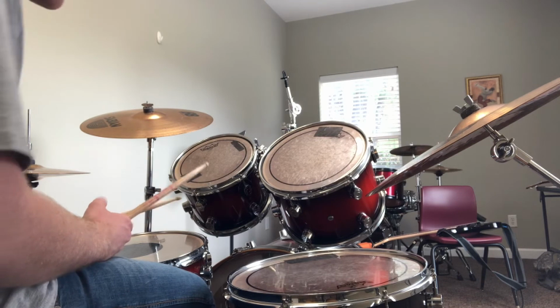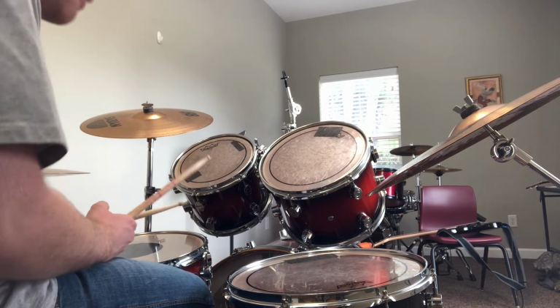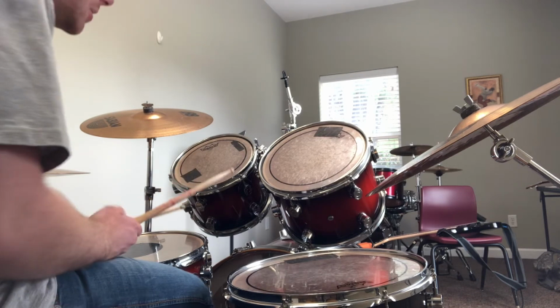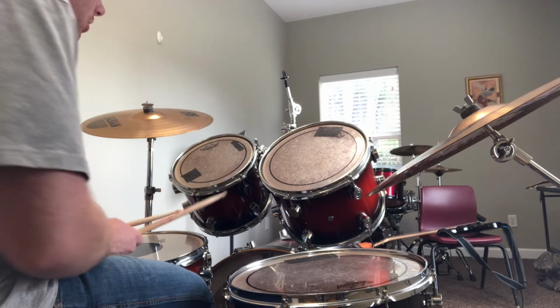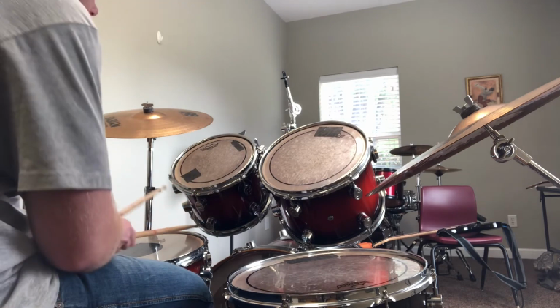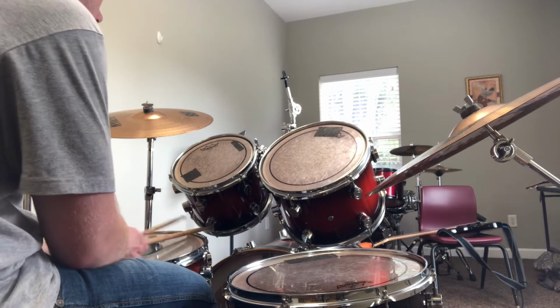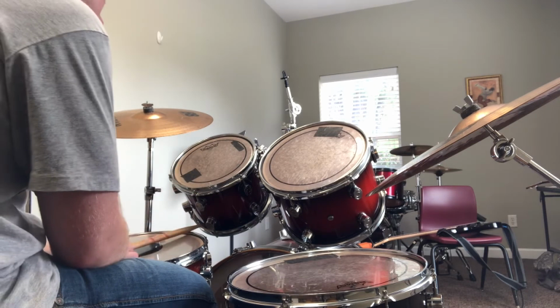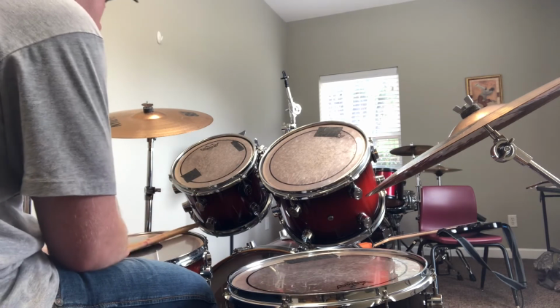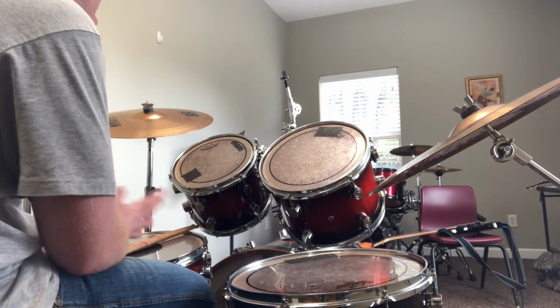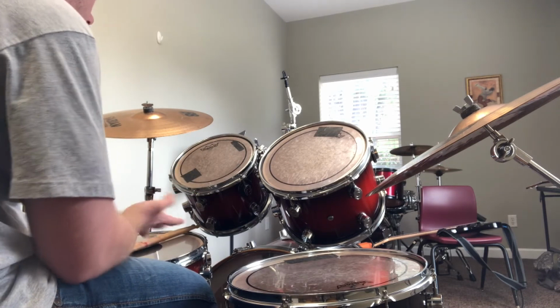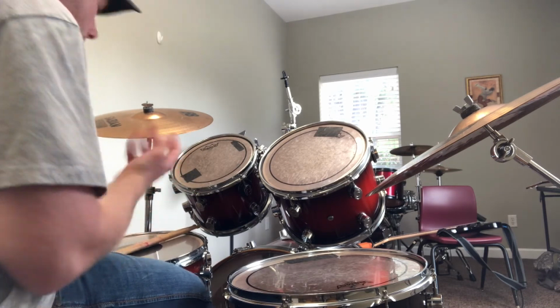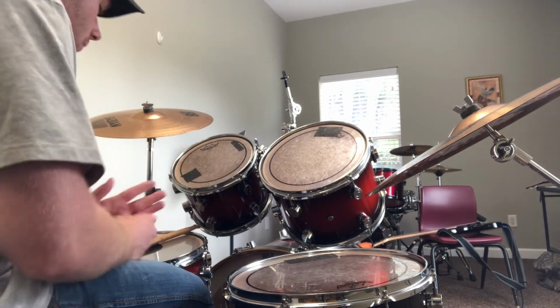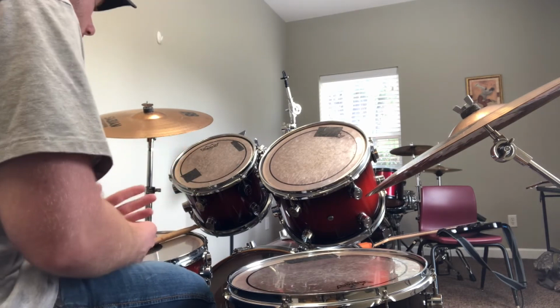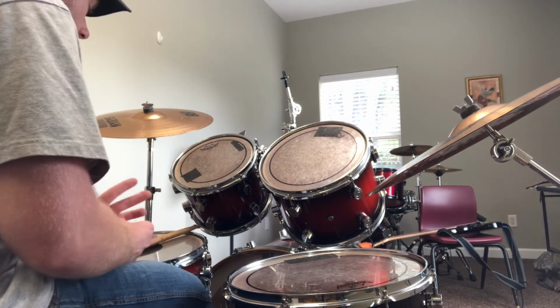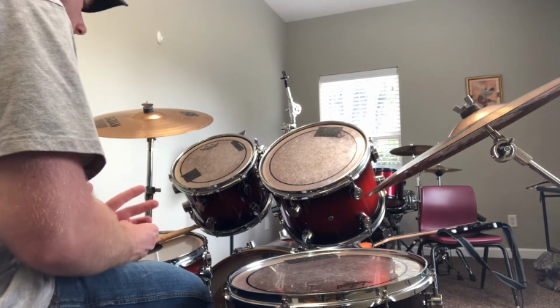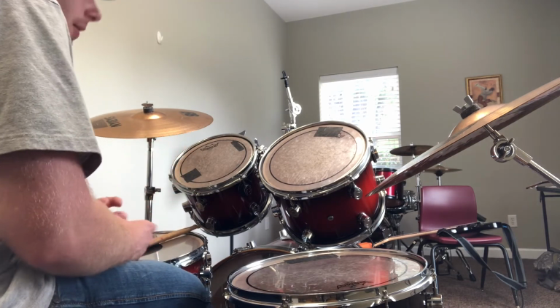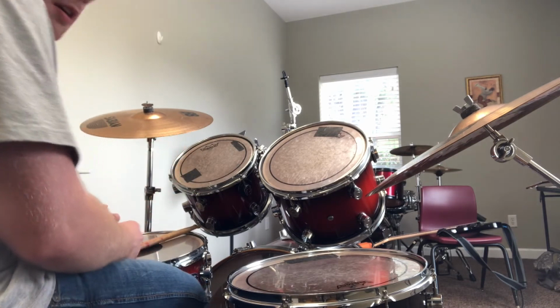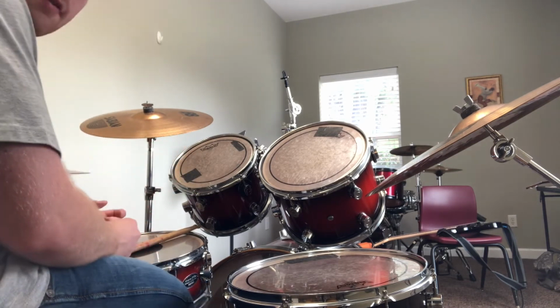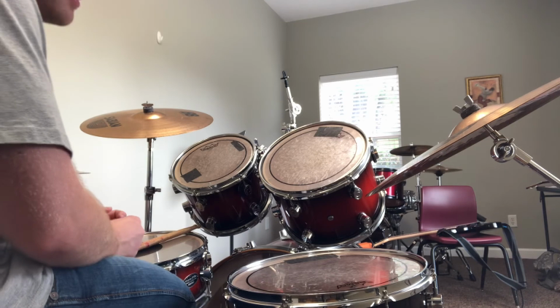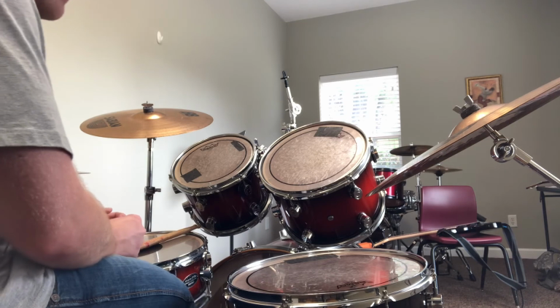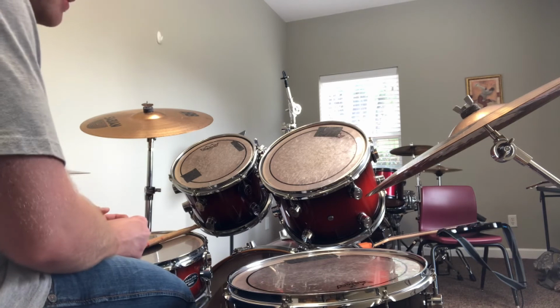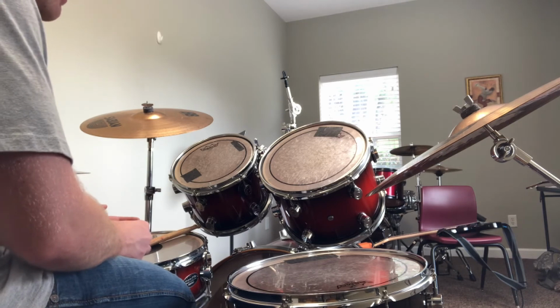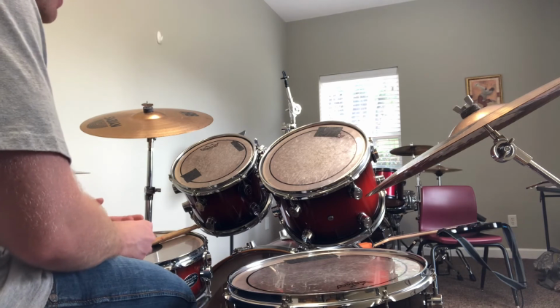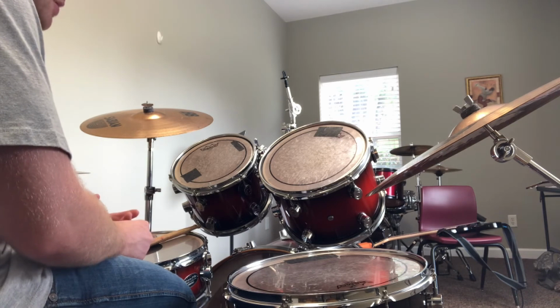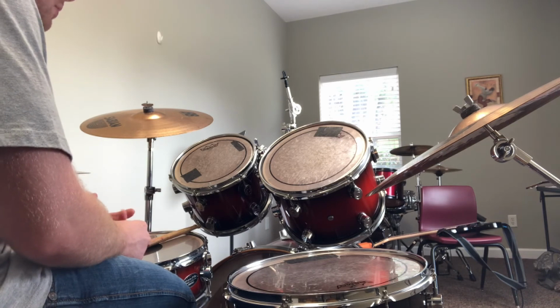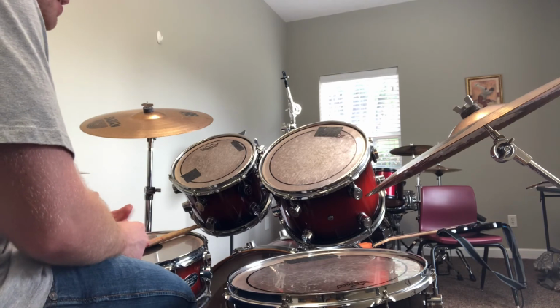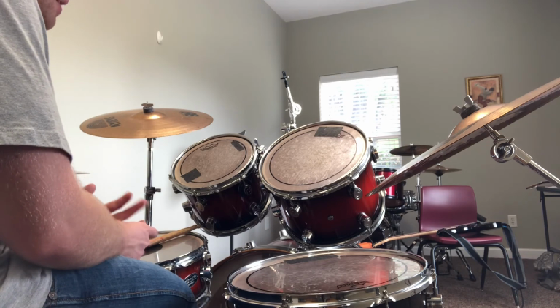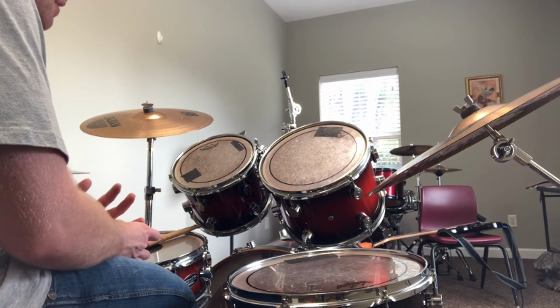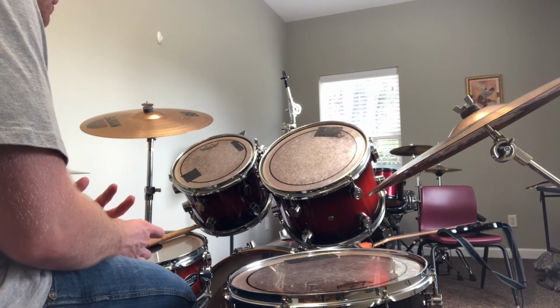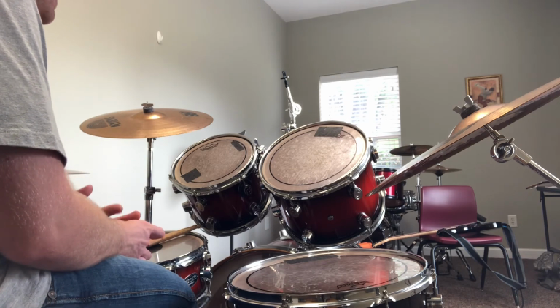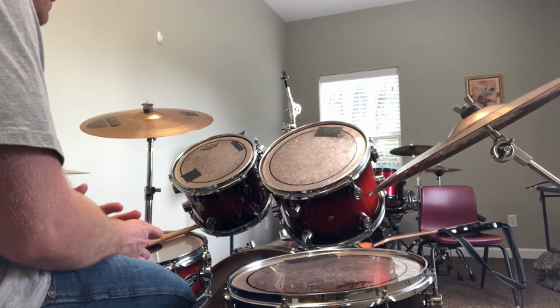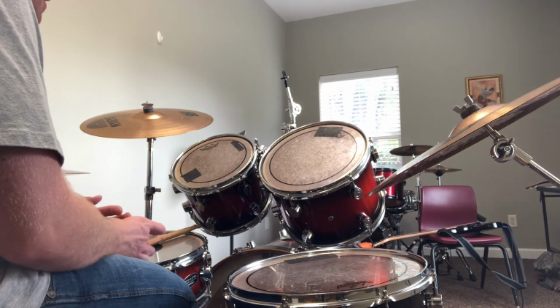So I want you to try that. Another thing I want you to do — this is one of the best practices — put on your headphones, find a good song you like, and just play. See if you can figure it out.